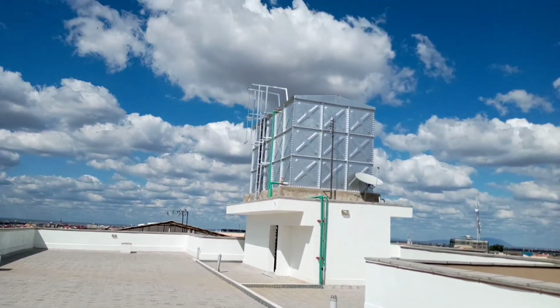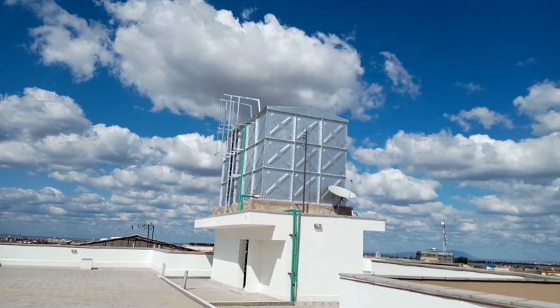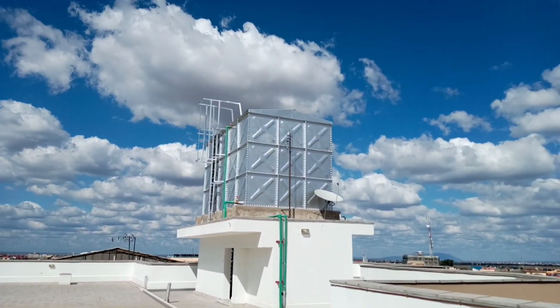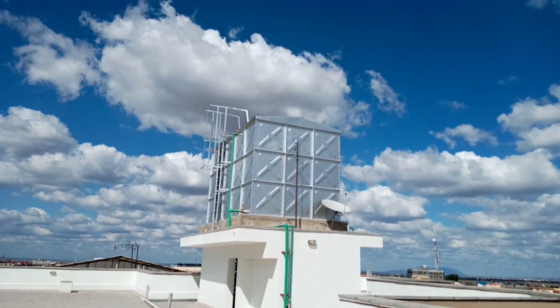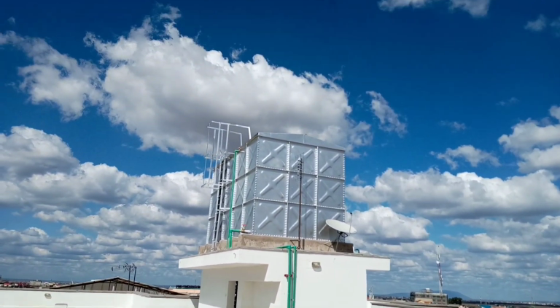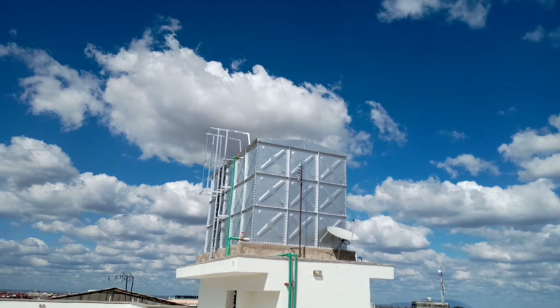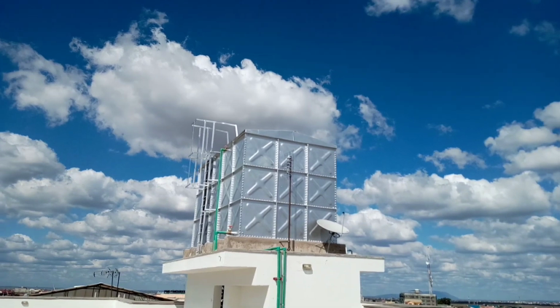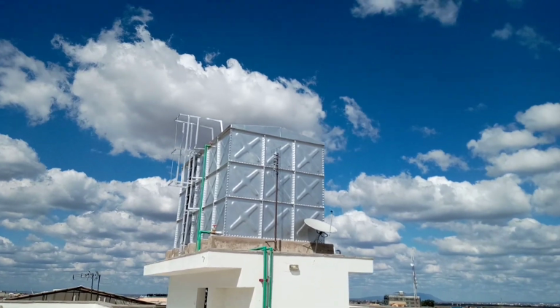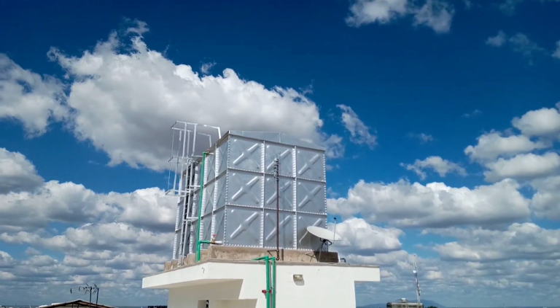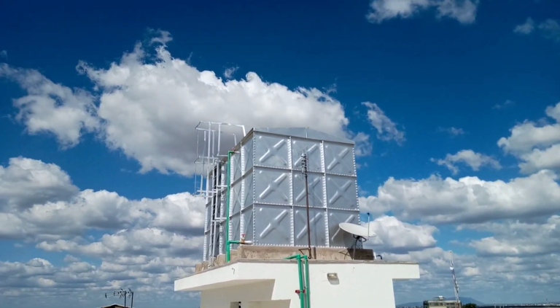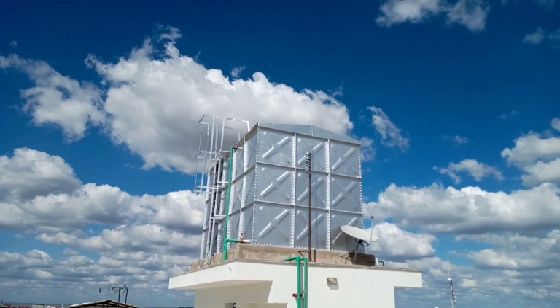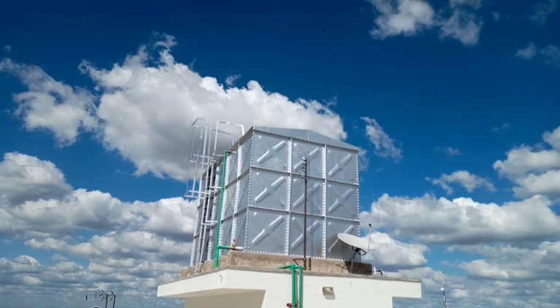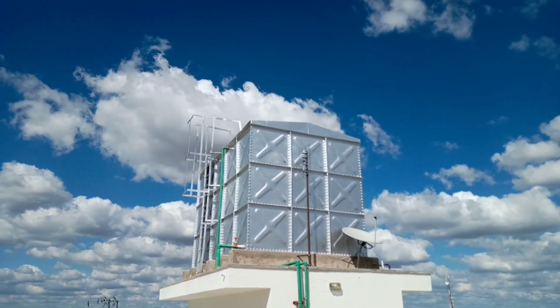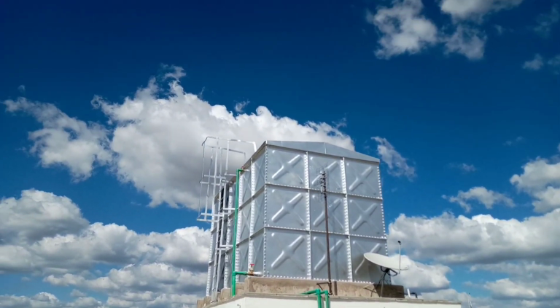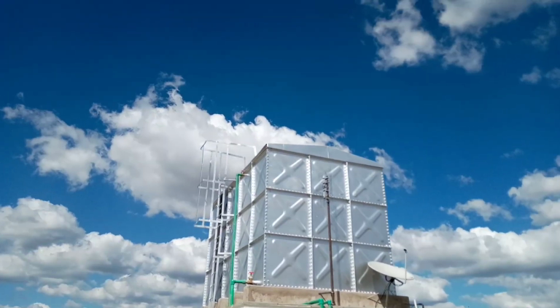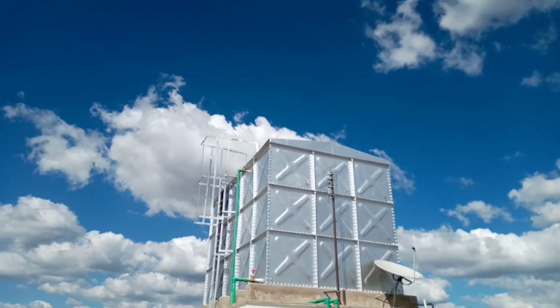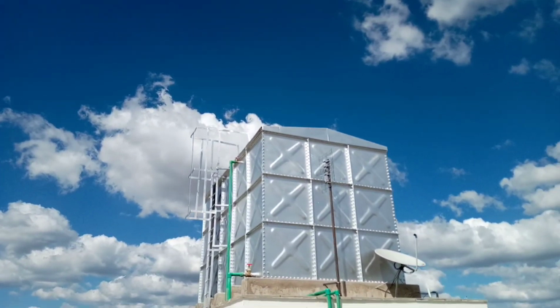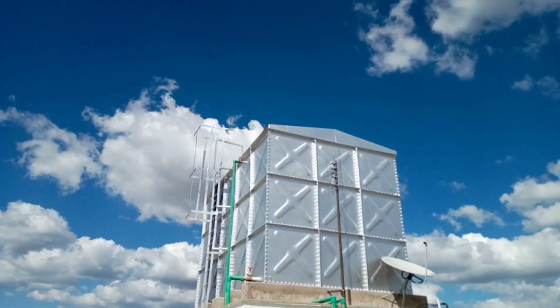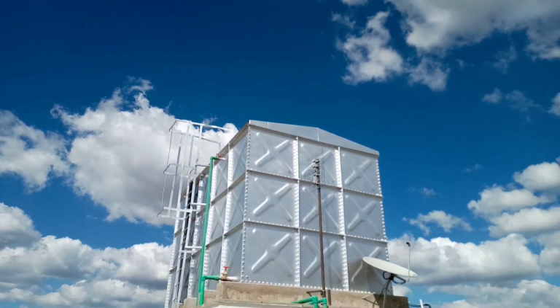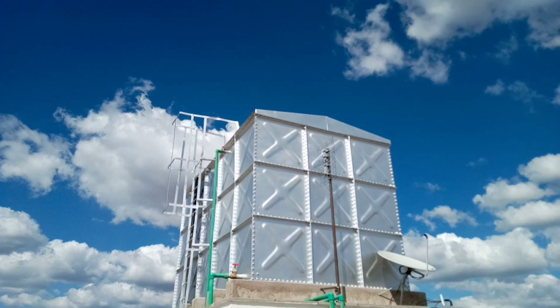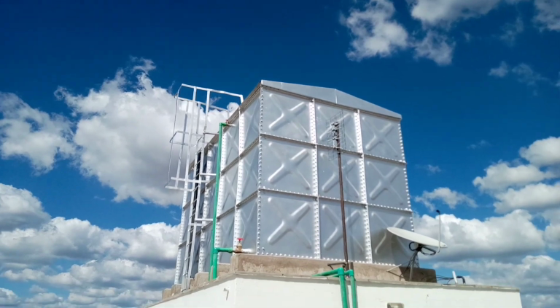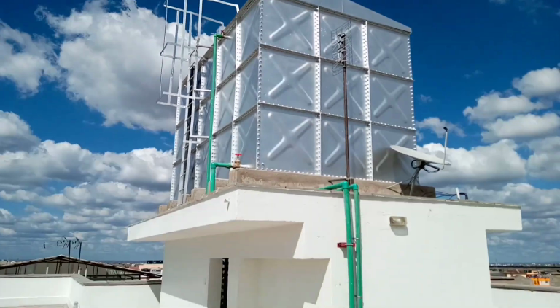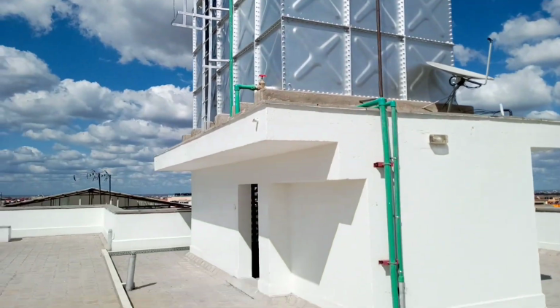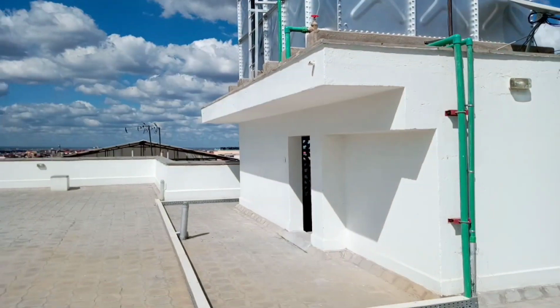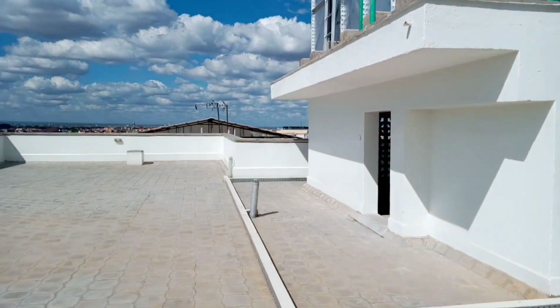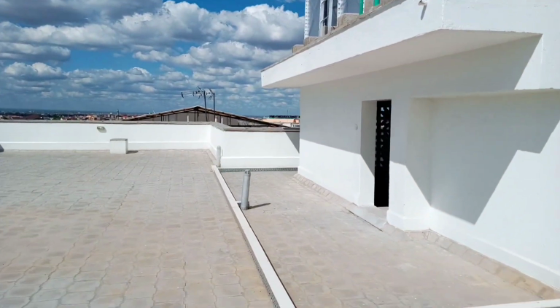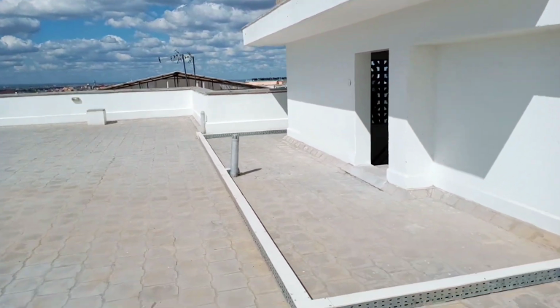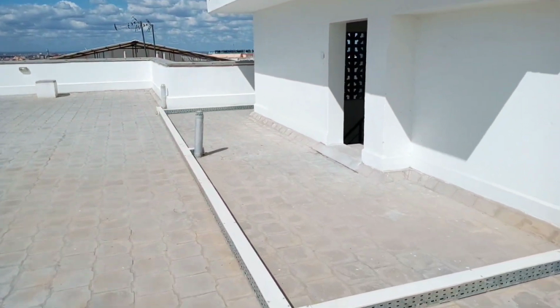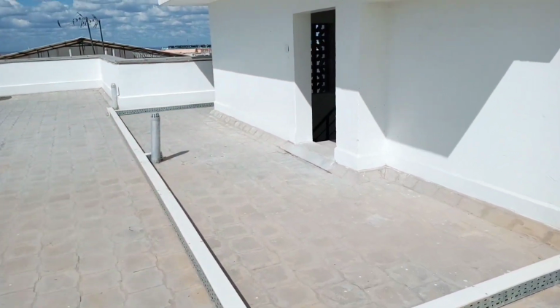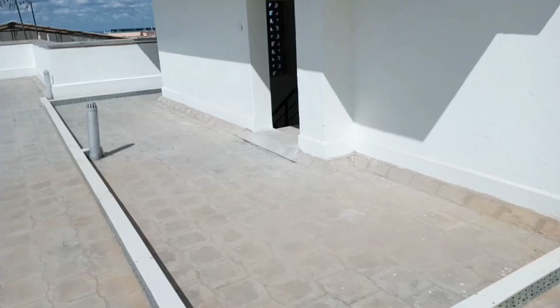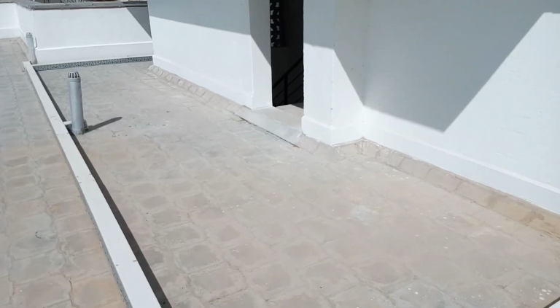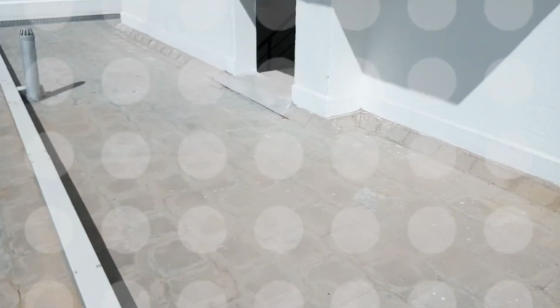This is a water tank. You can't believe that. It's exit time now.